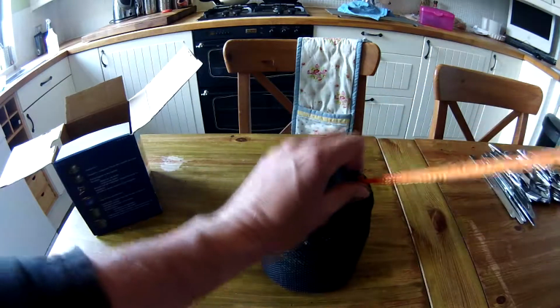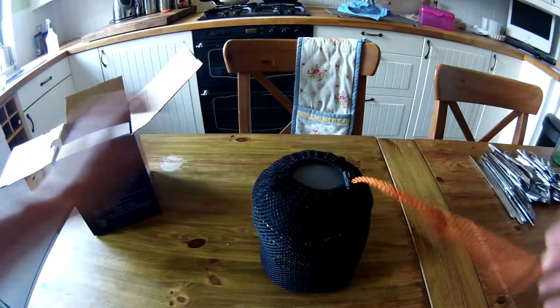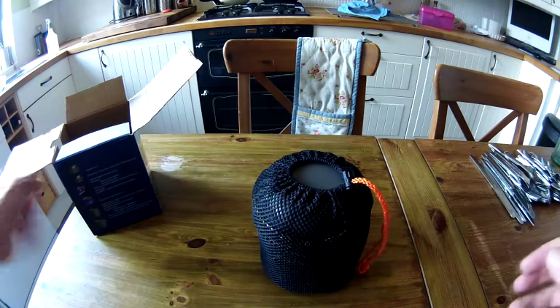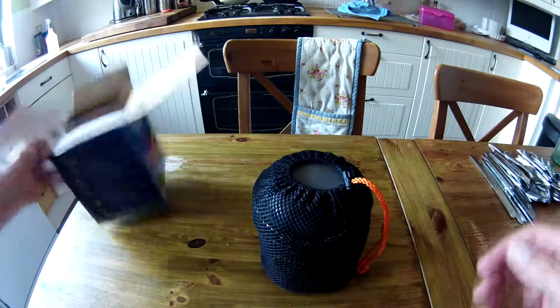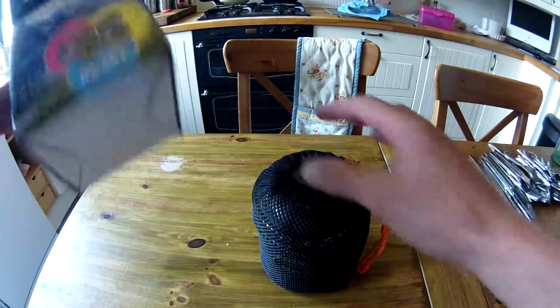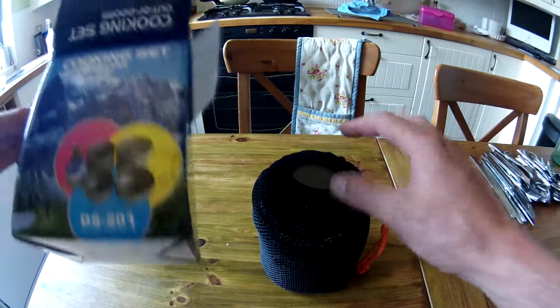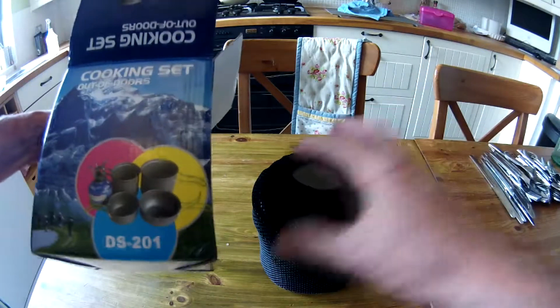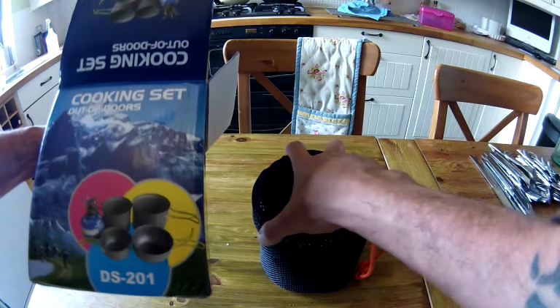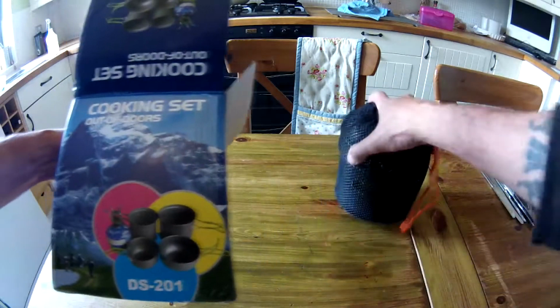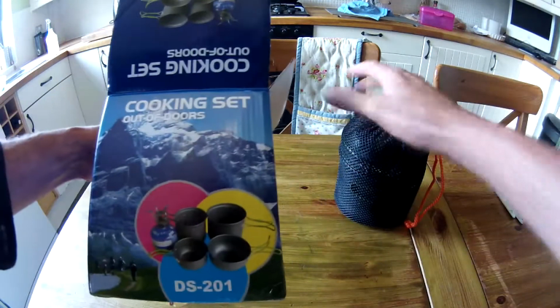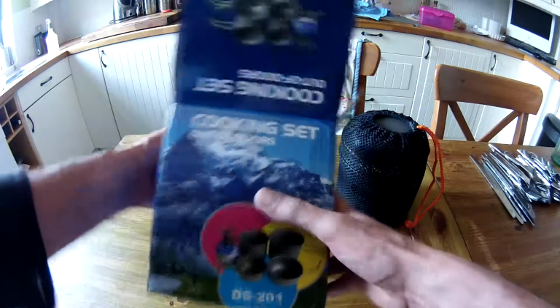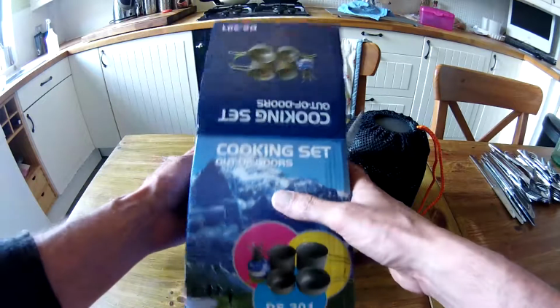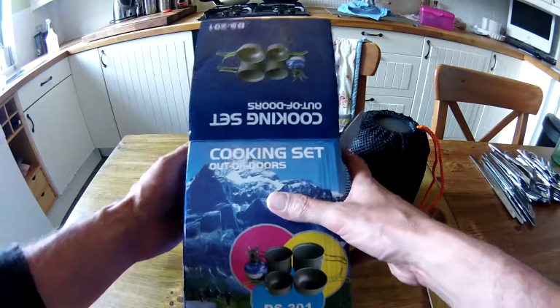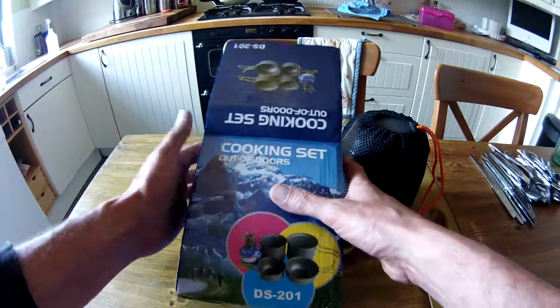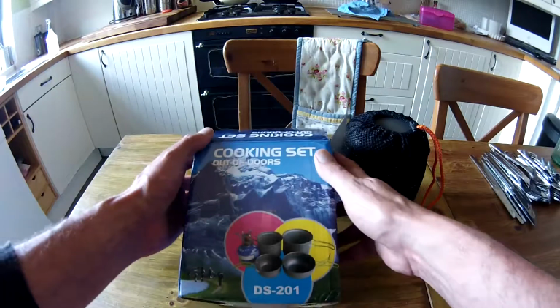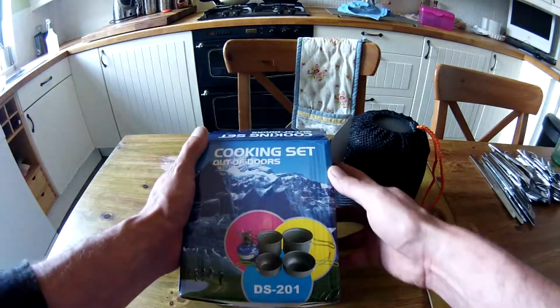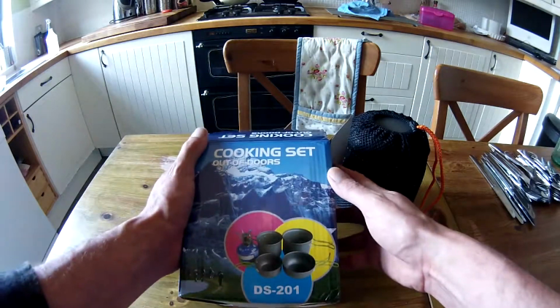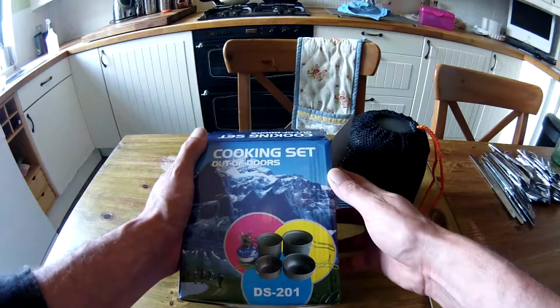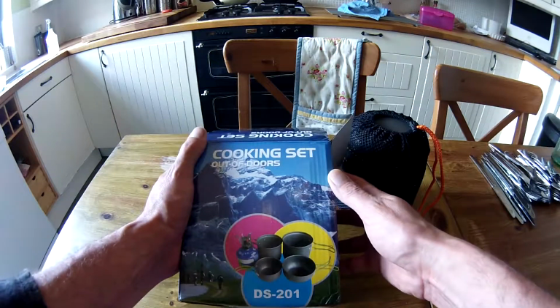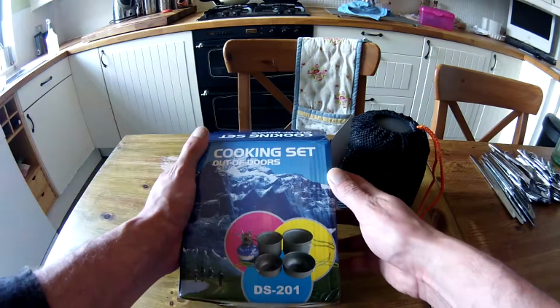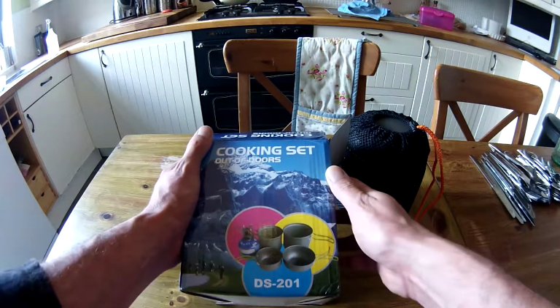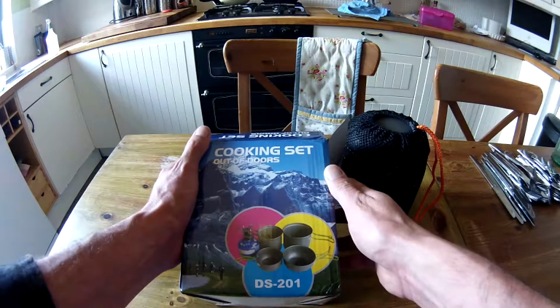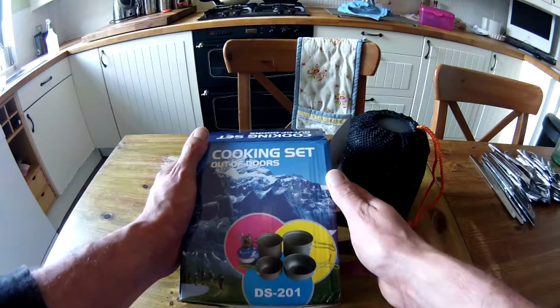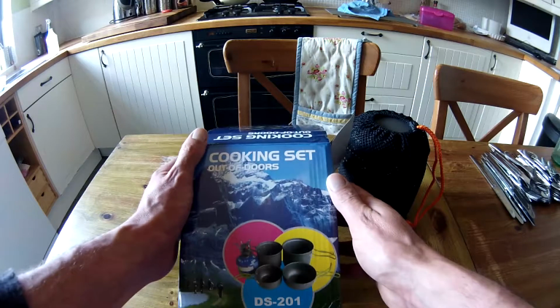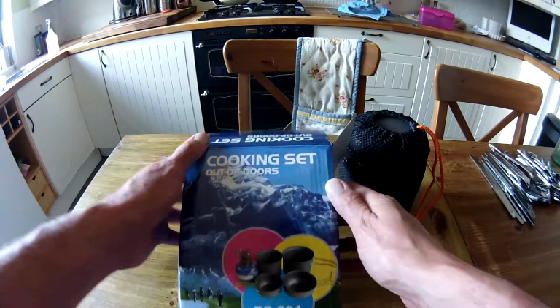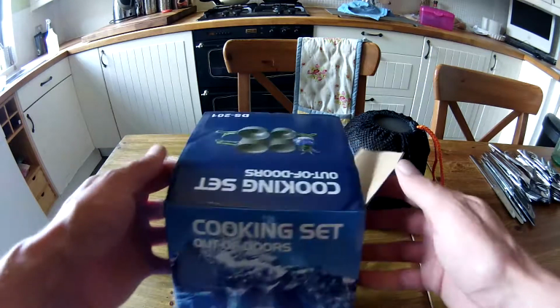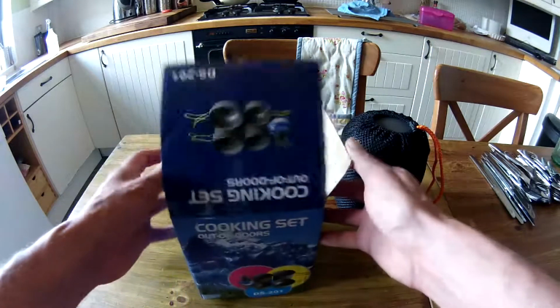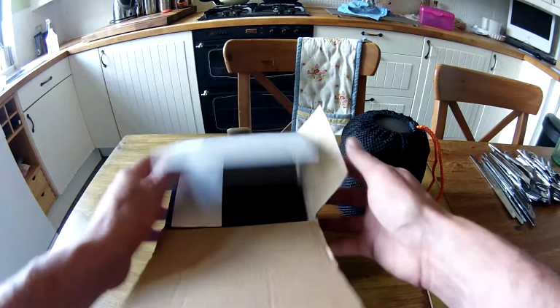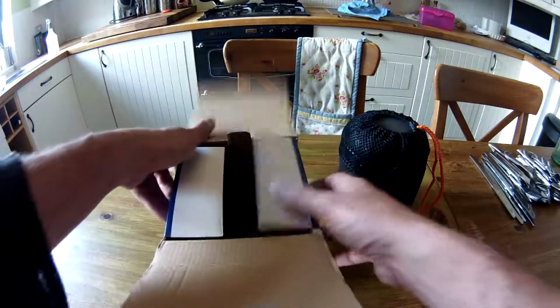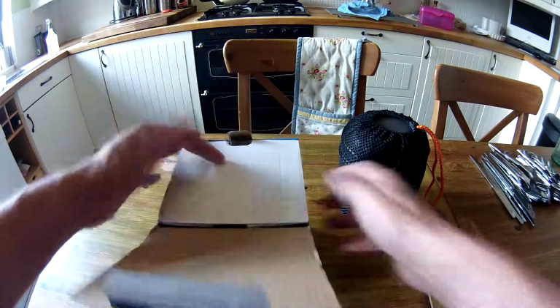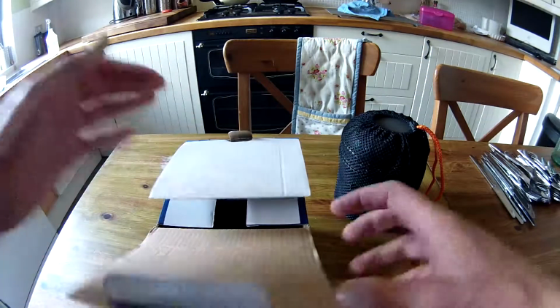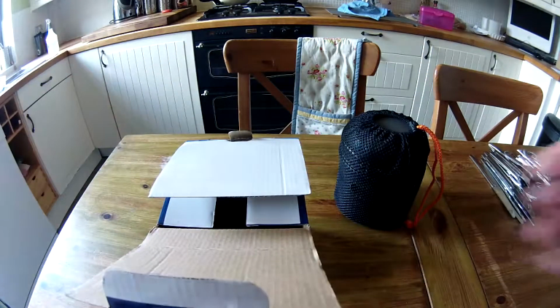Like I said, I'll put a link in the description. Cooking set out of doors, DS-201. Beautiful. Thanks for watching — don't forget to like and subscribe. Thank you very much.